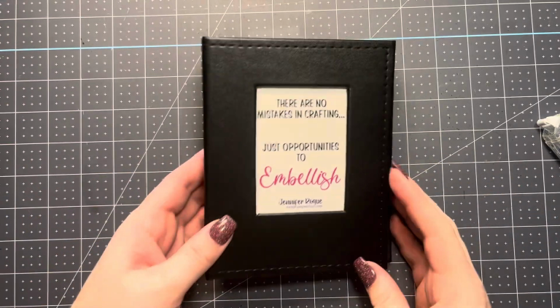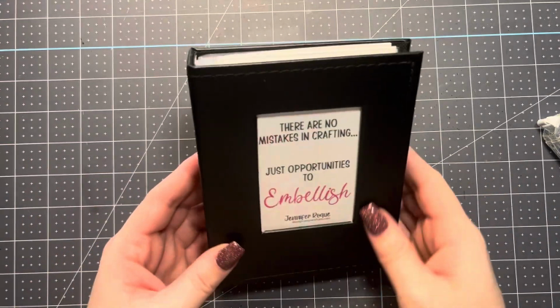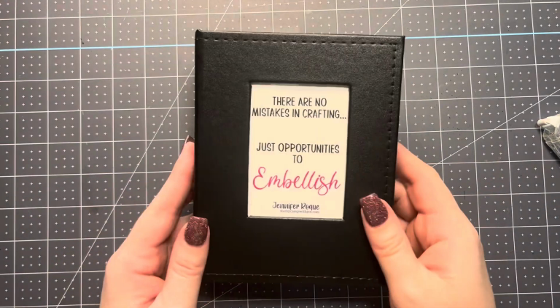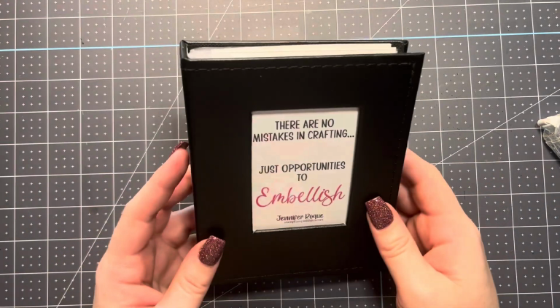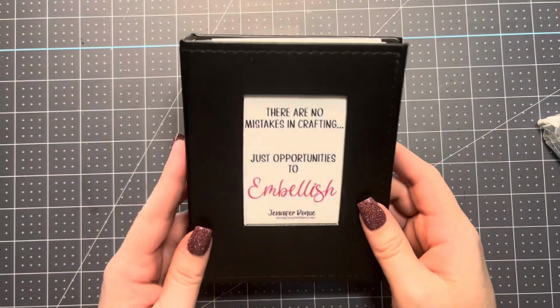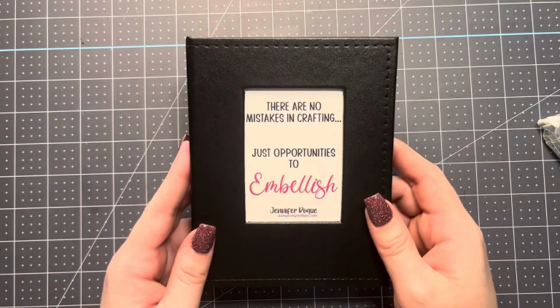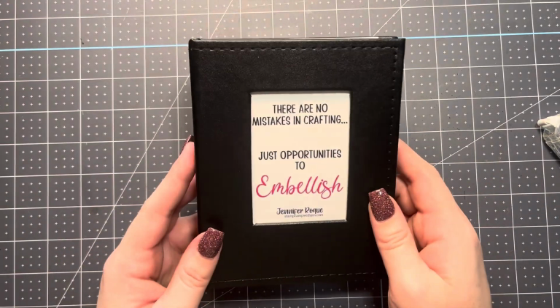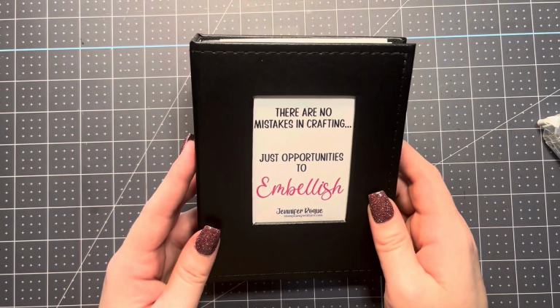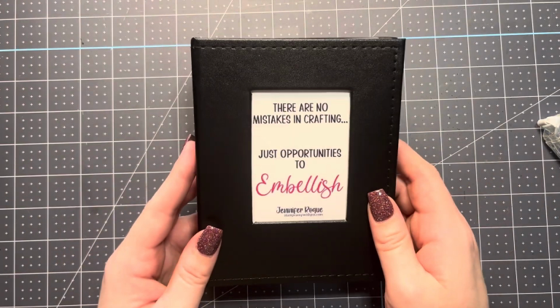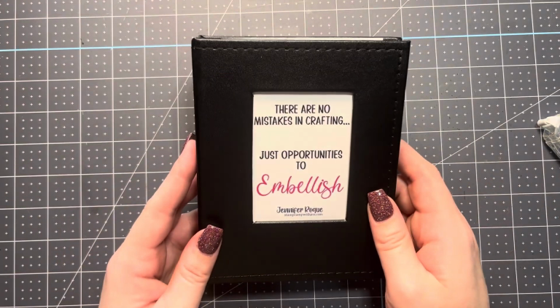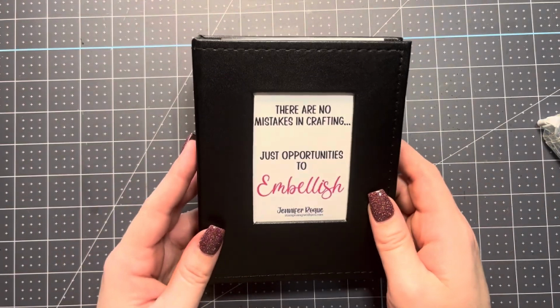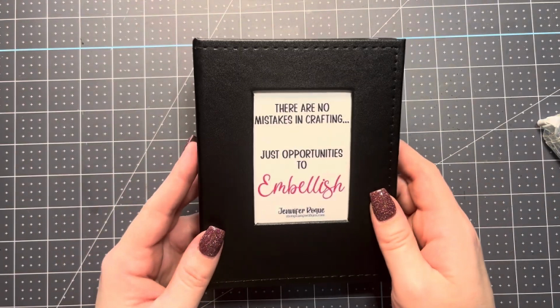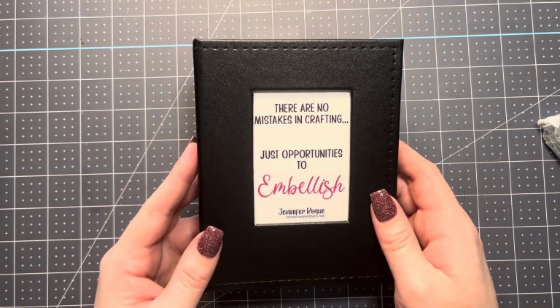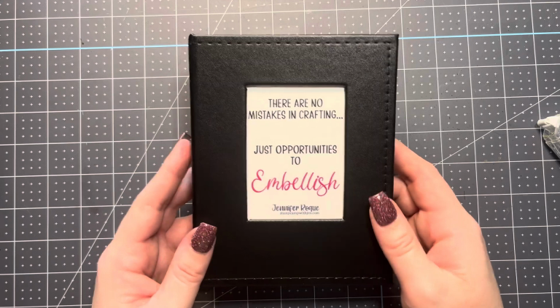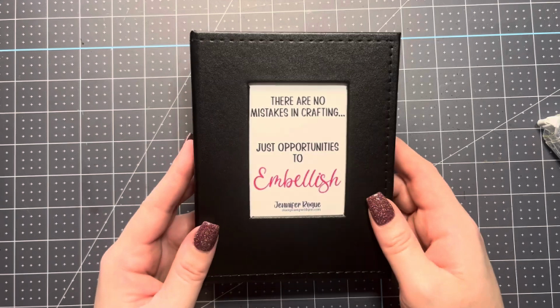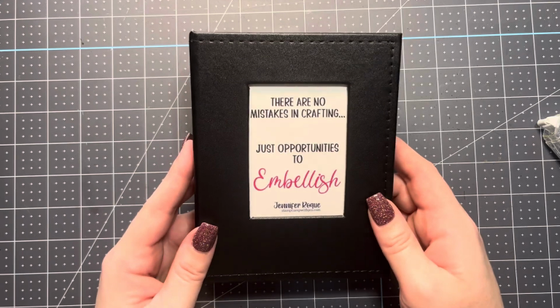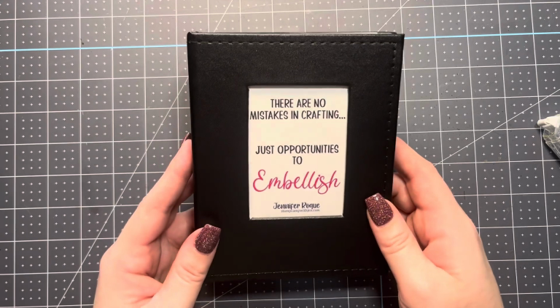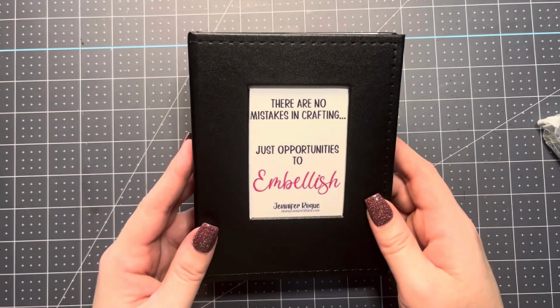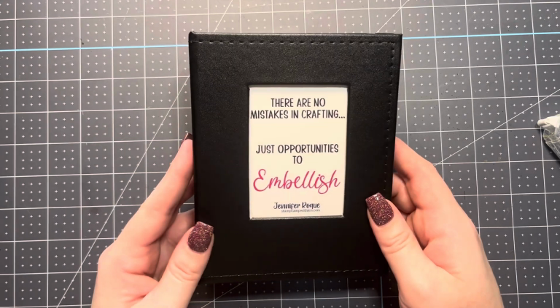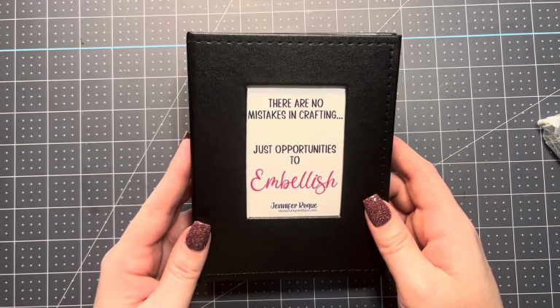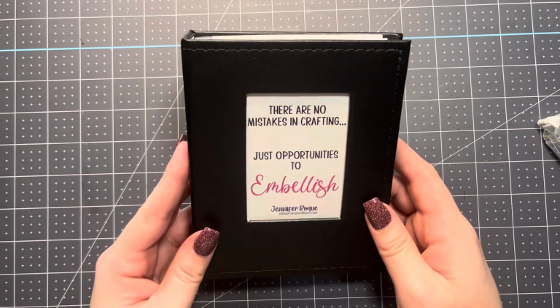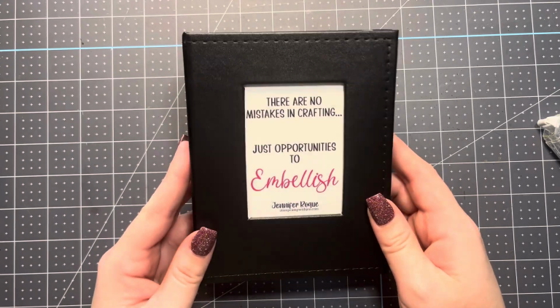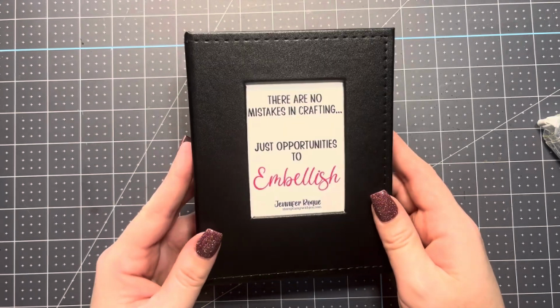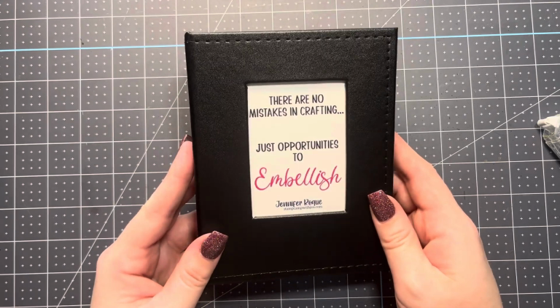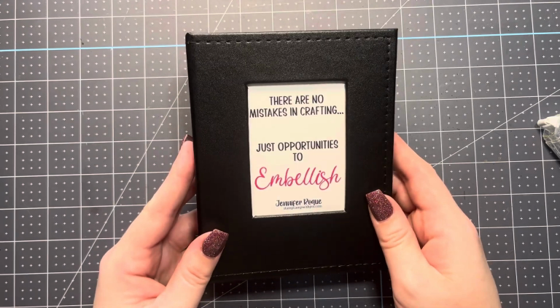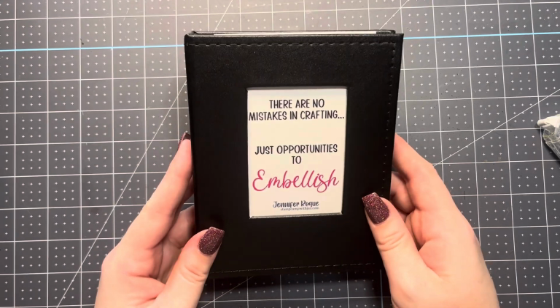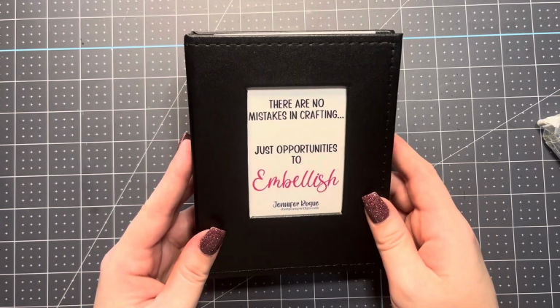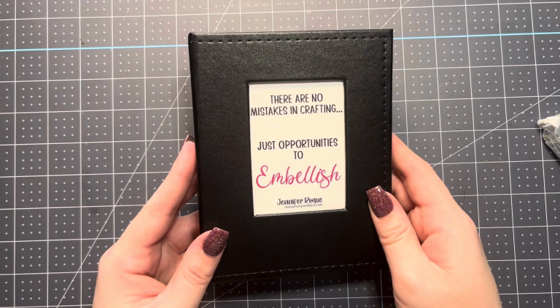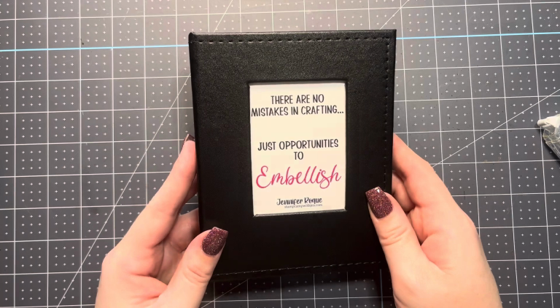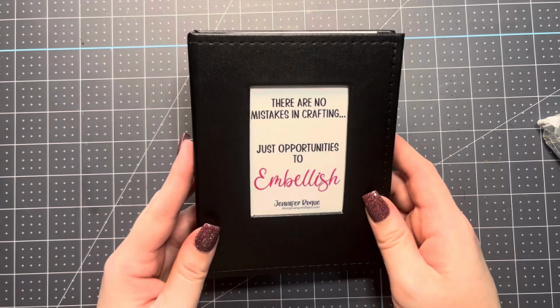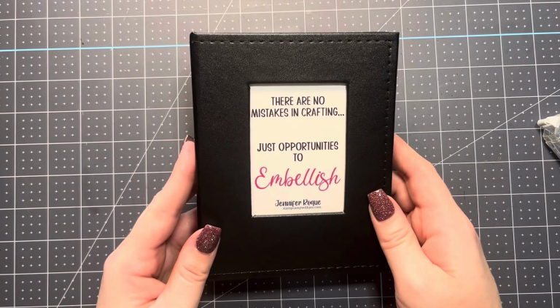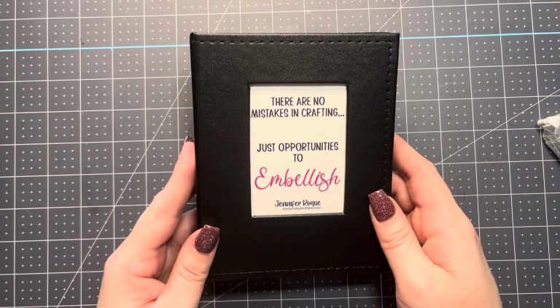Hi there, Jen Roke here from StampCampWithJen.com. I am an independent Stampin' Up! demonstrator in Summerfield, Florida, and today I have the most amazing embellishment organization tip to share with you.